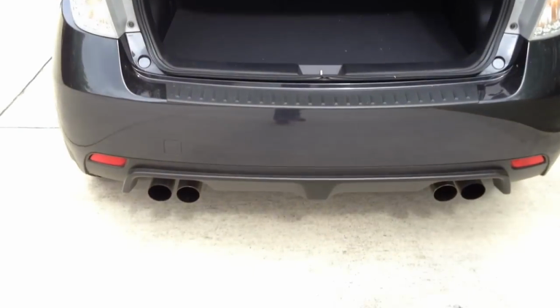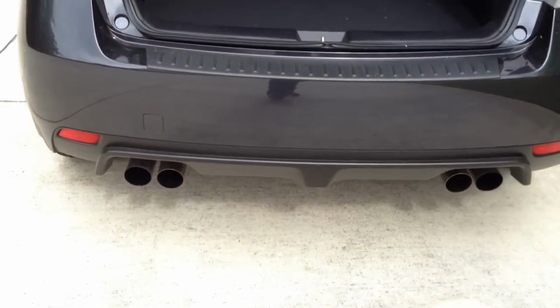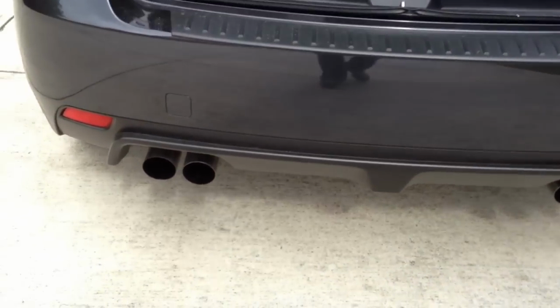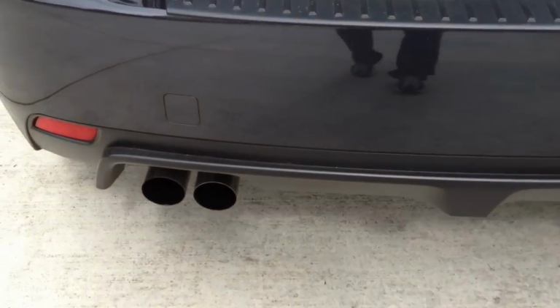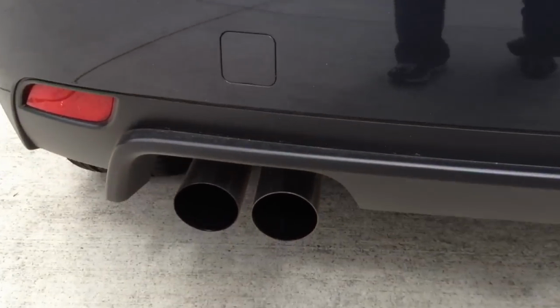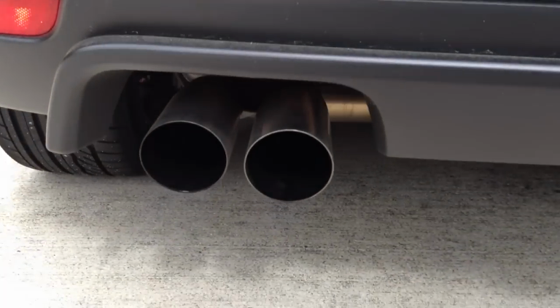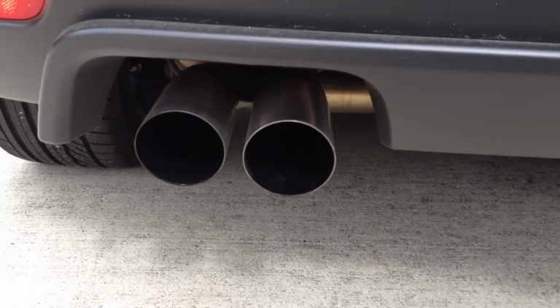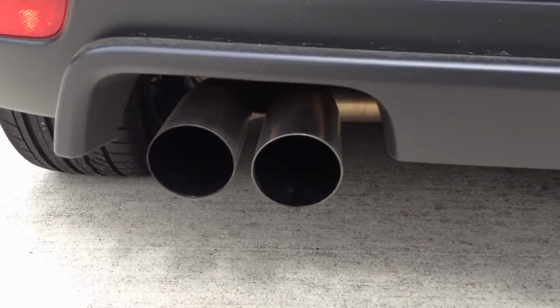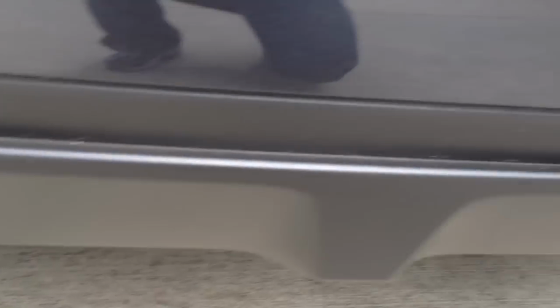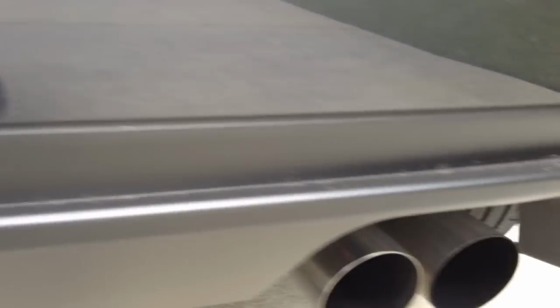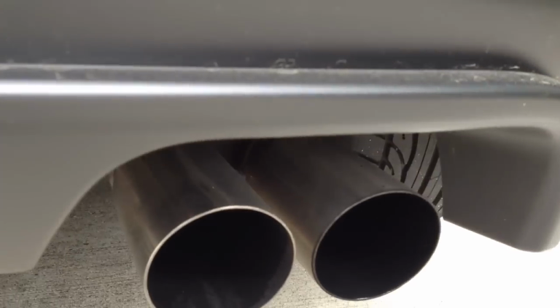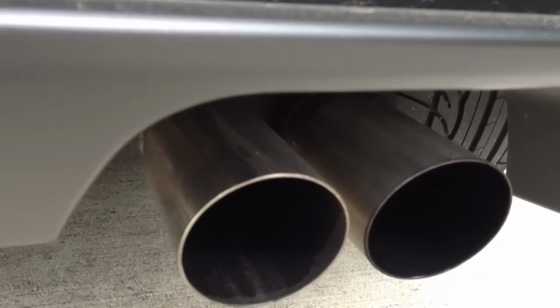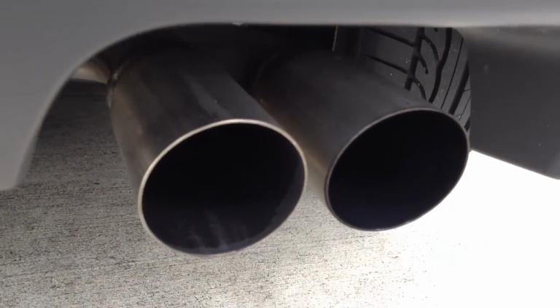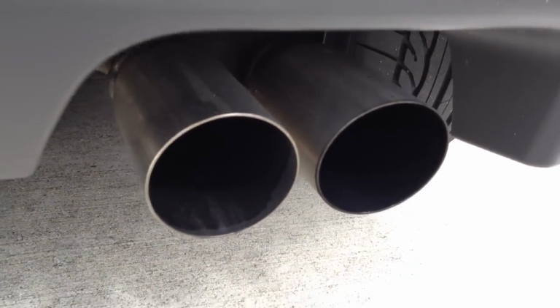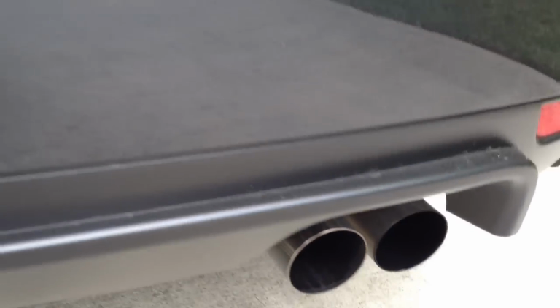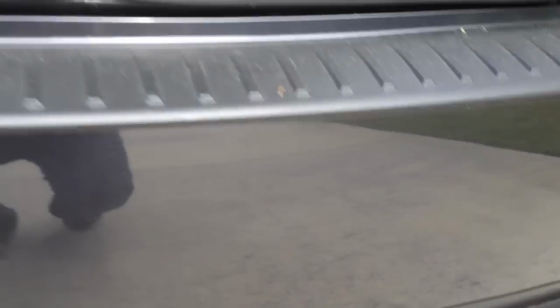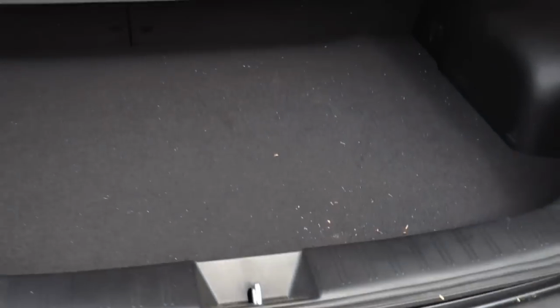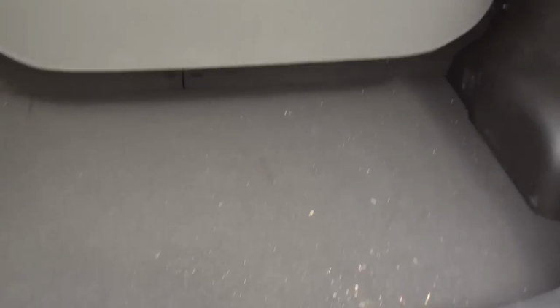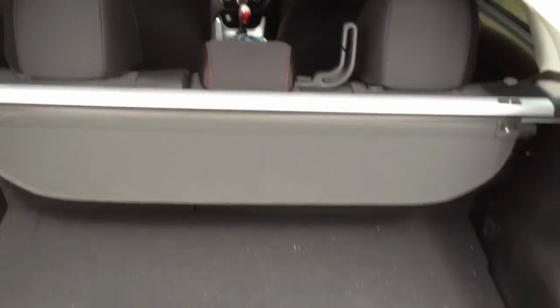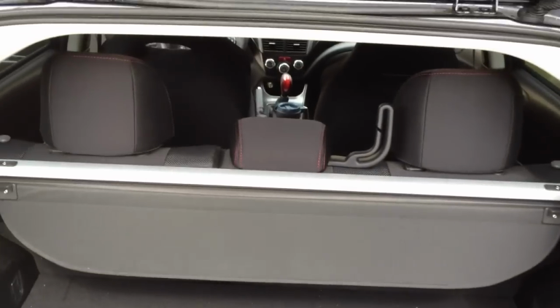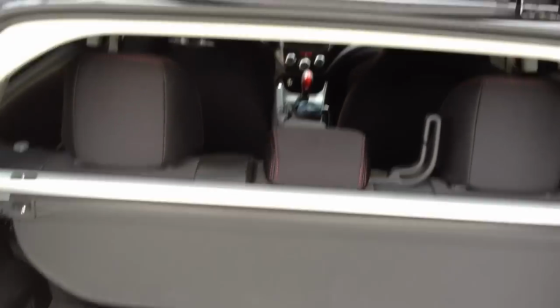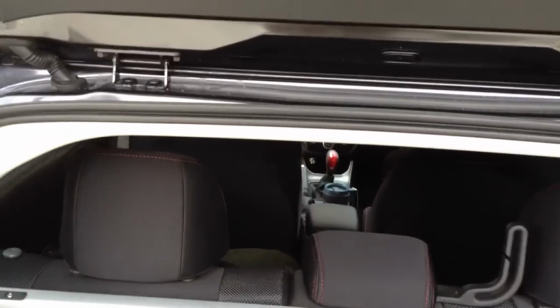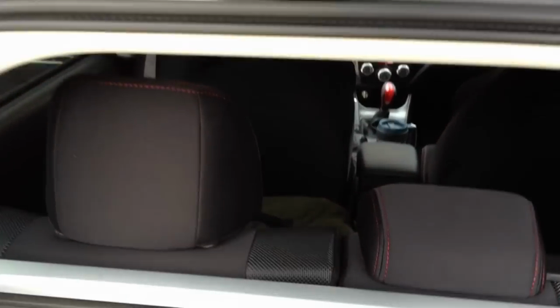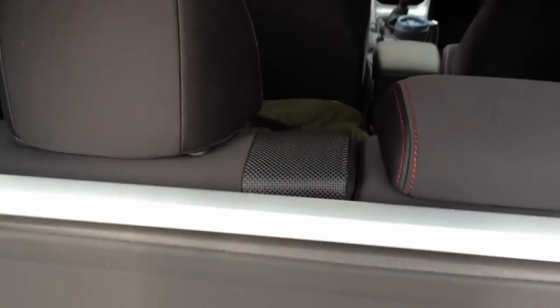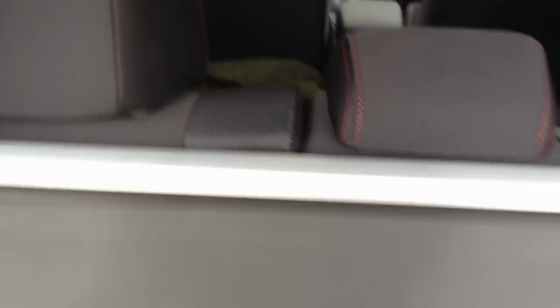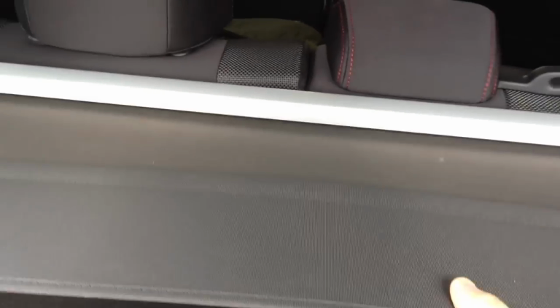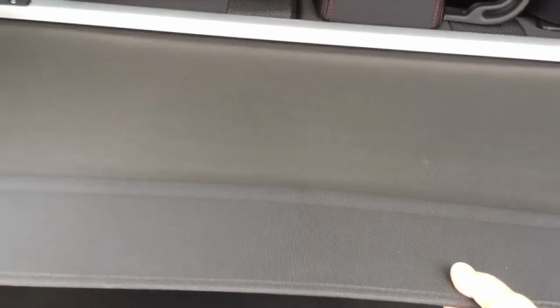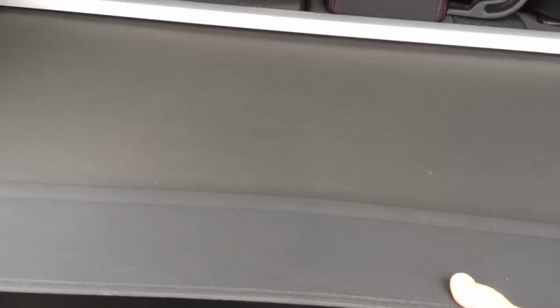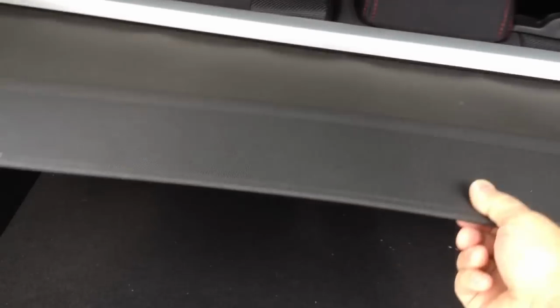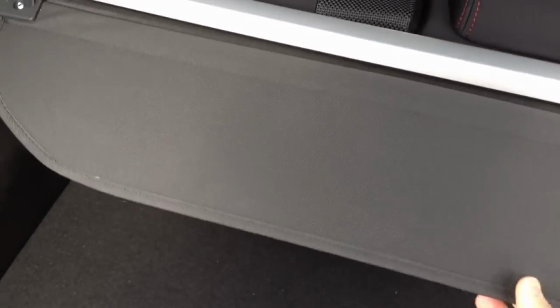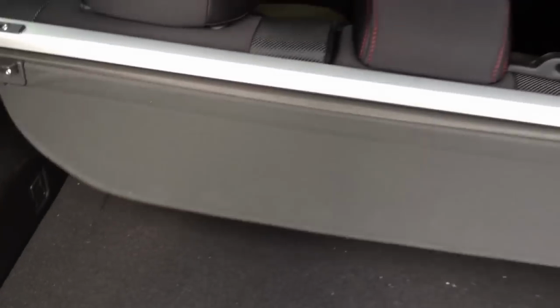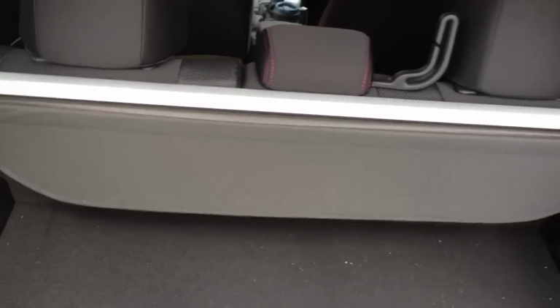Check out these exhaust pipes — it's going right now too, that's live baby. The back's got a little sunshade for privacy, I don't use that though.